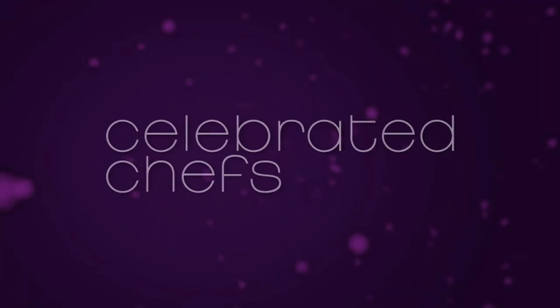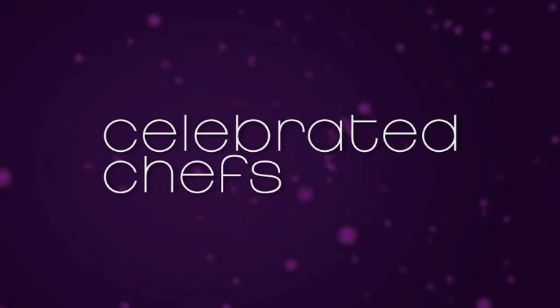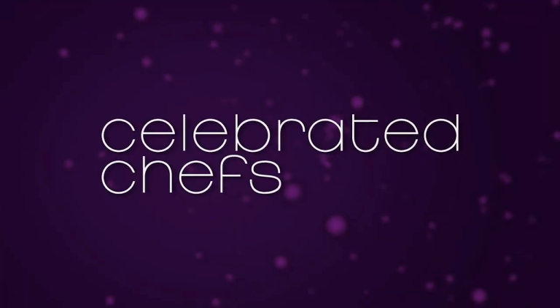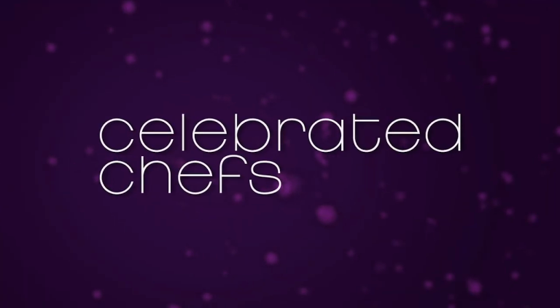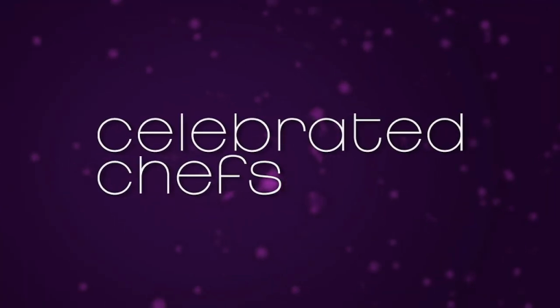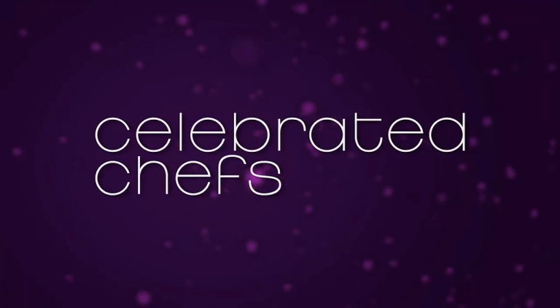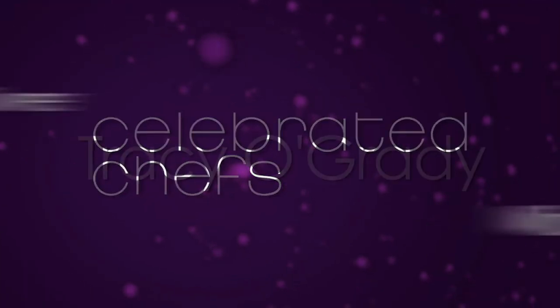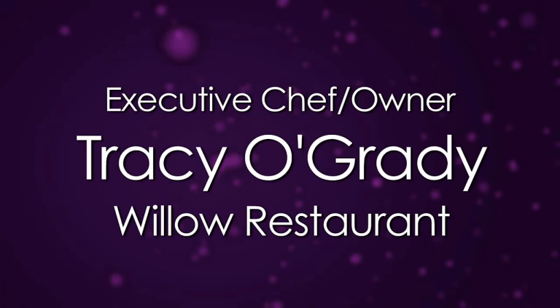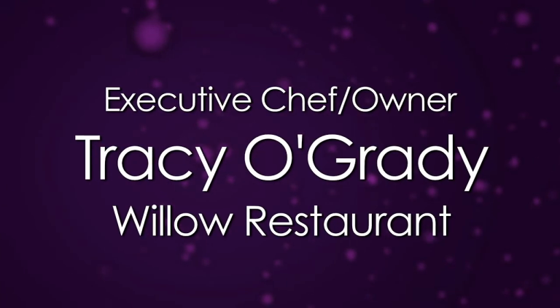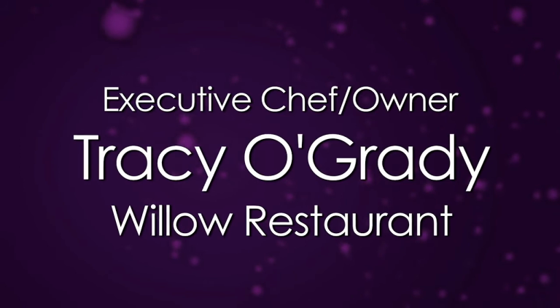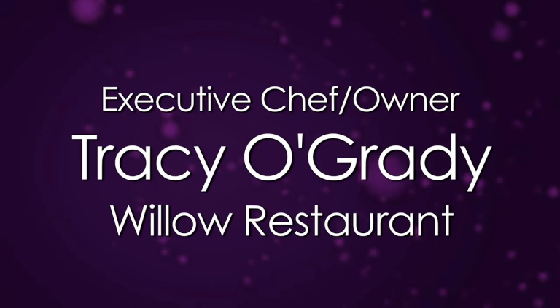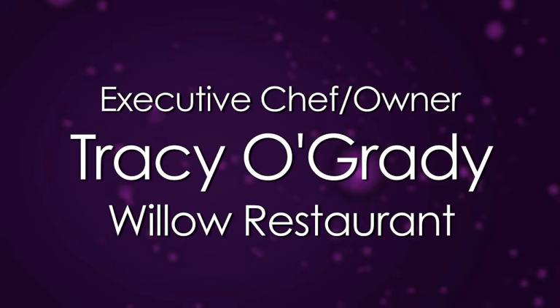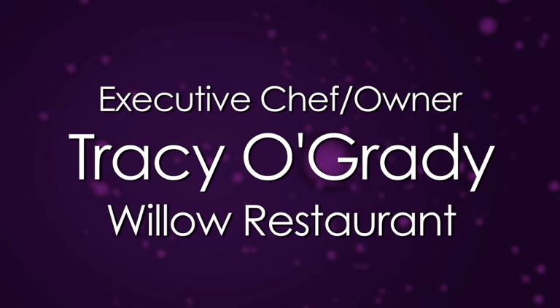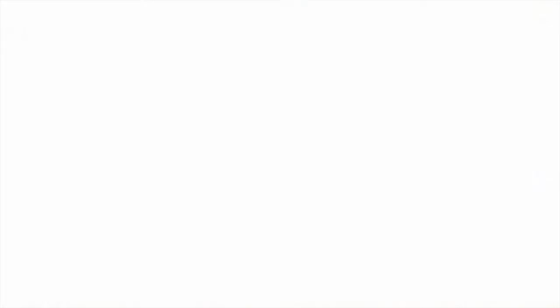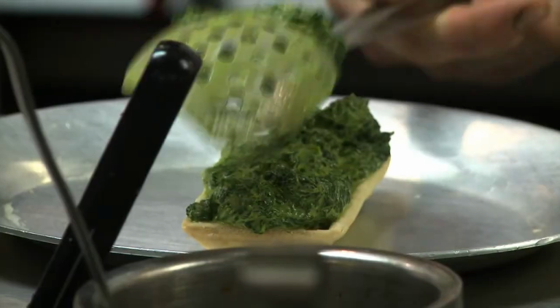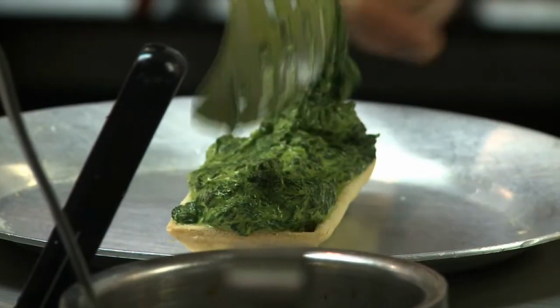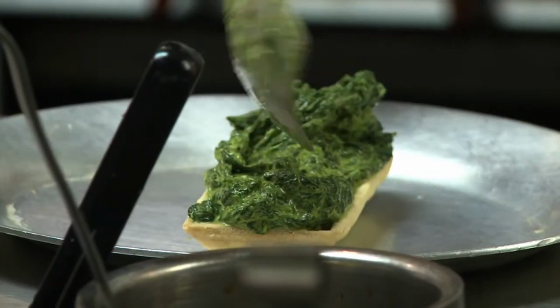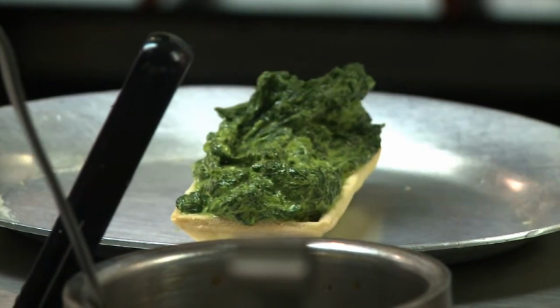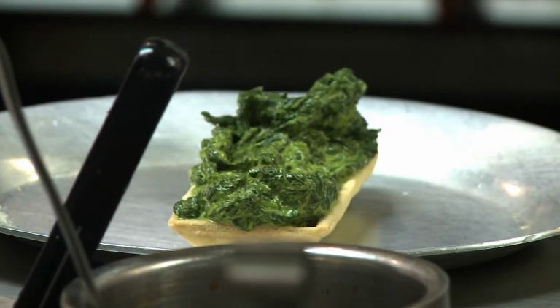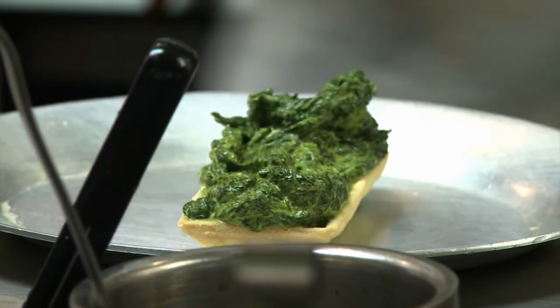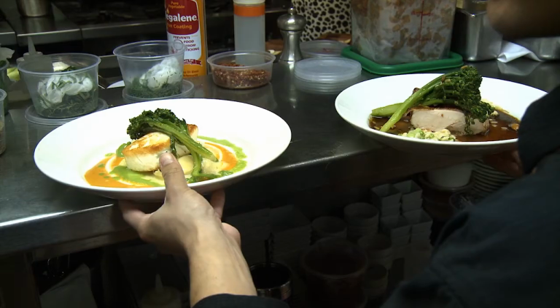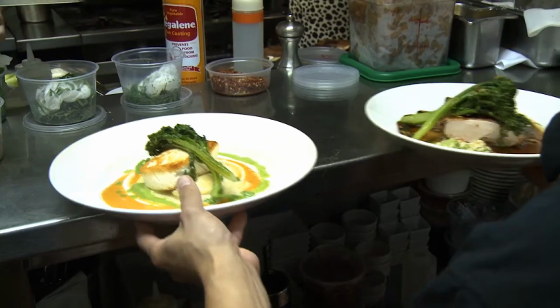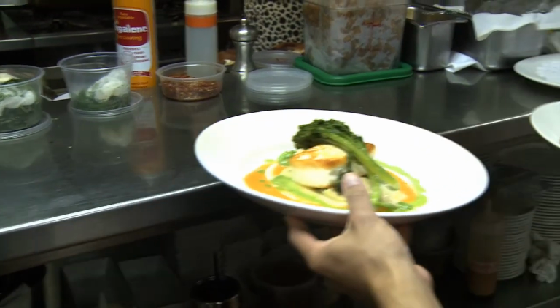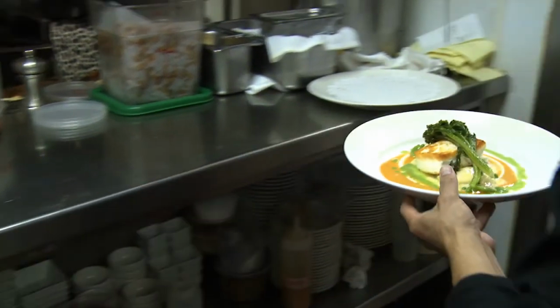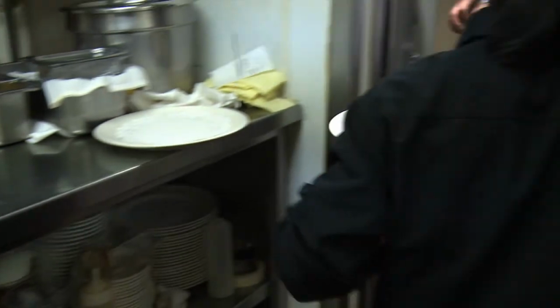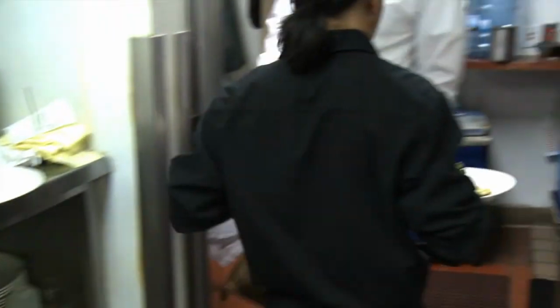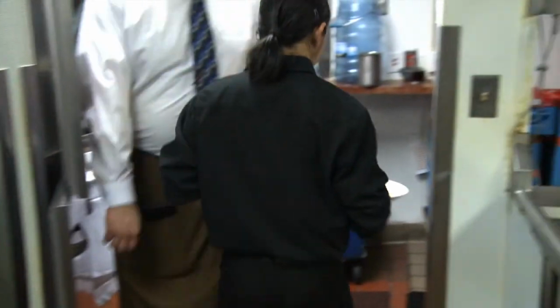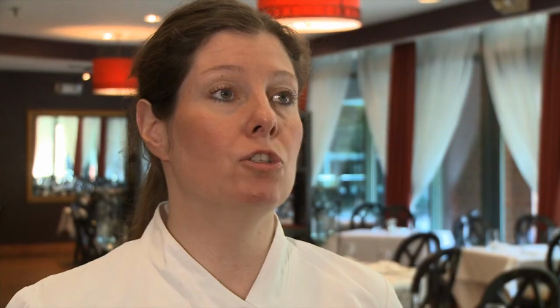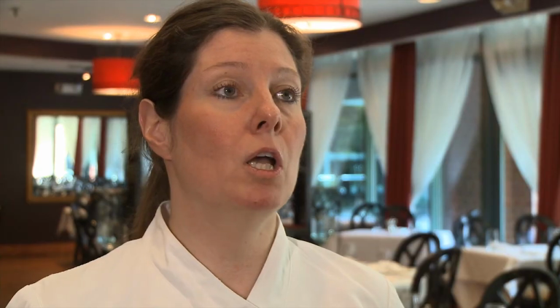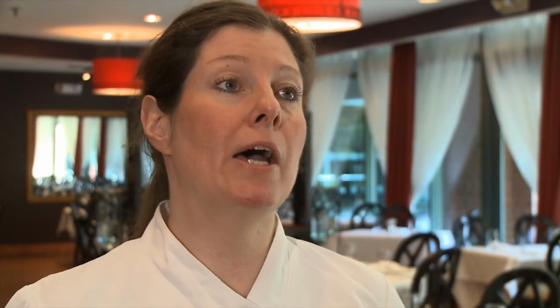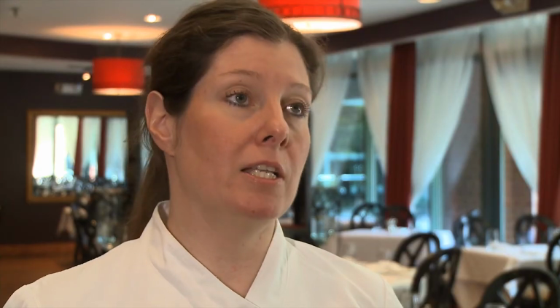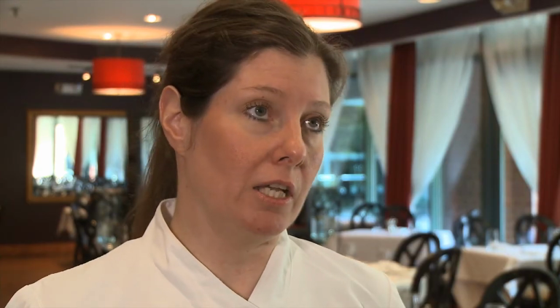My name is Tracy O'Grady and our restaurant is Willow Restaurant. We call the cuisine Modern Continental because we do a blend of French and Italian food and we try to modernize it slightly.